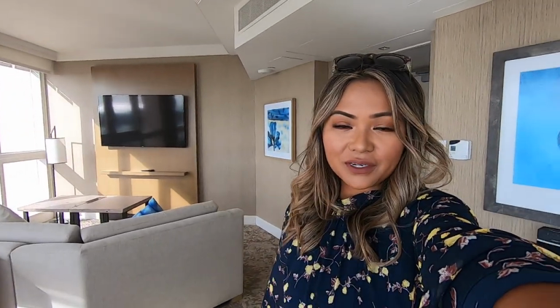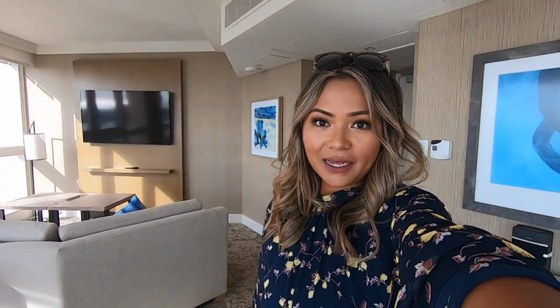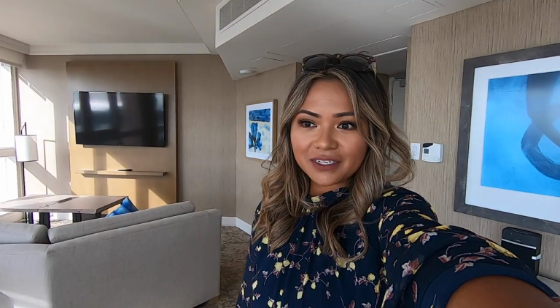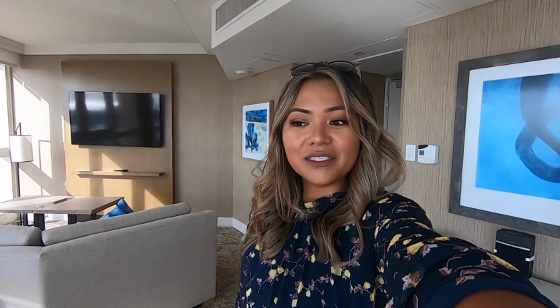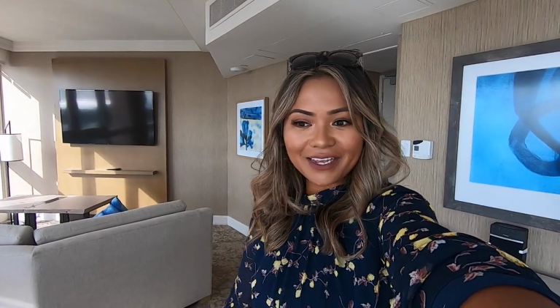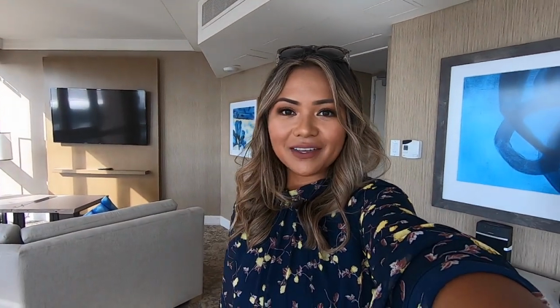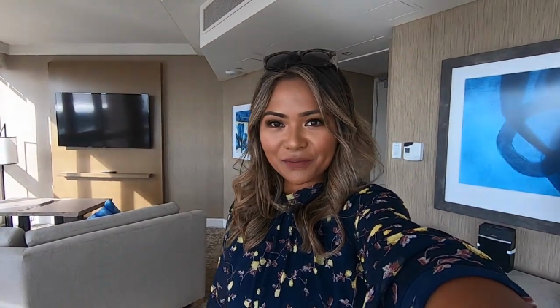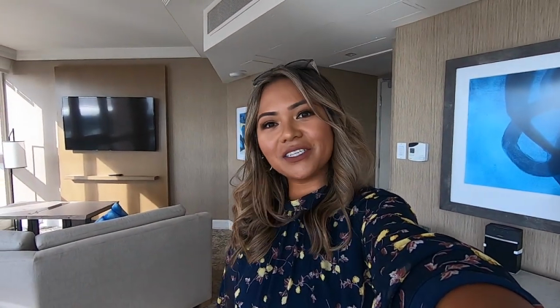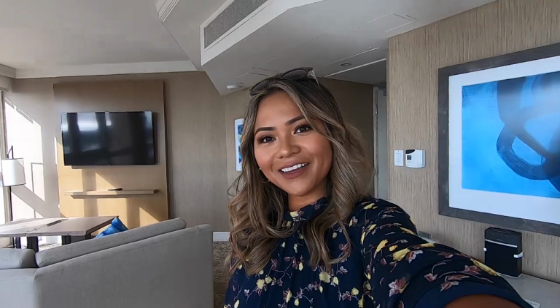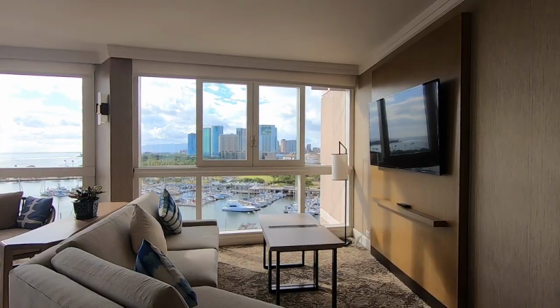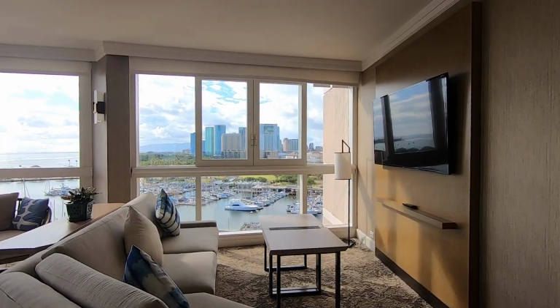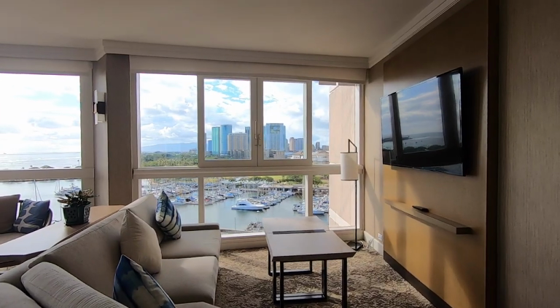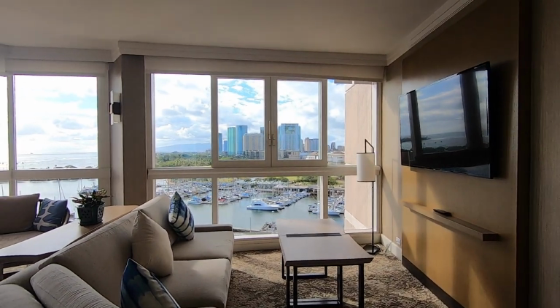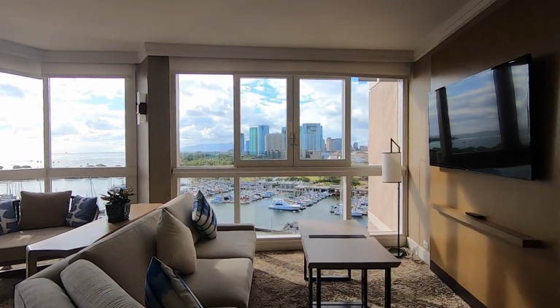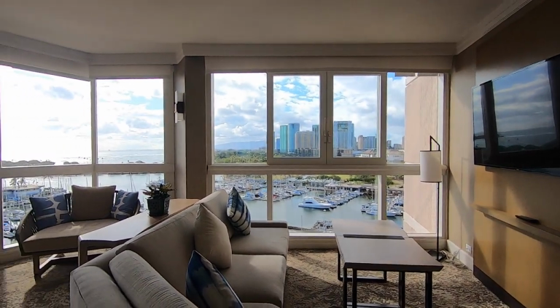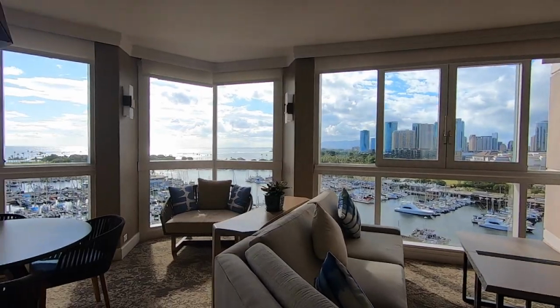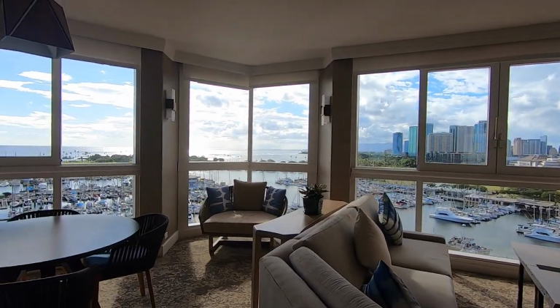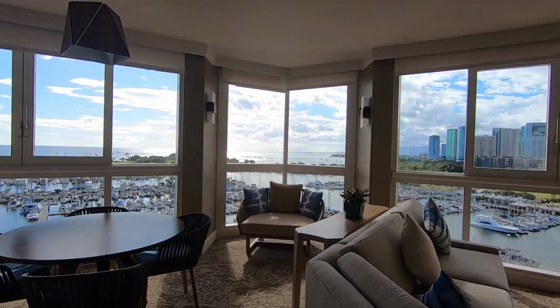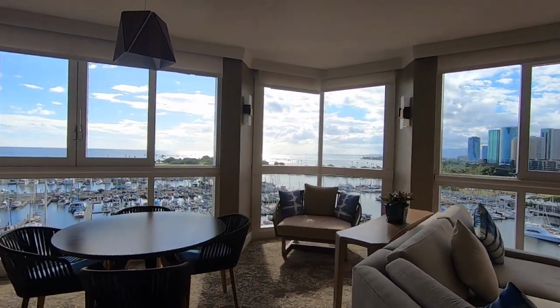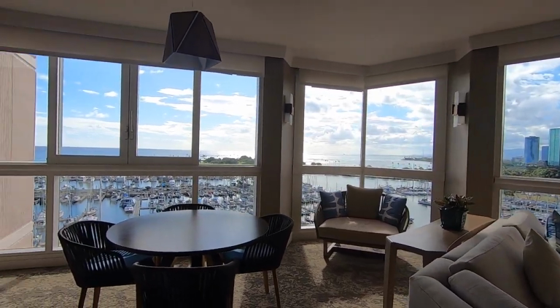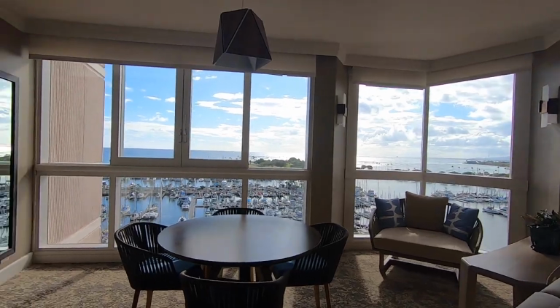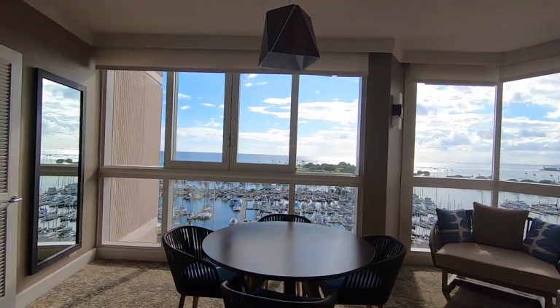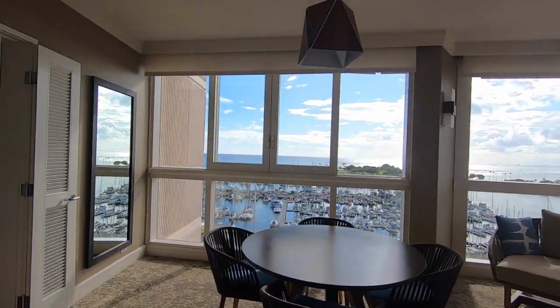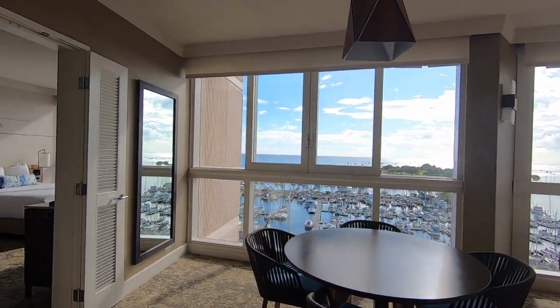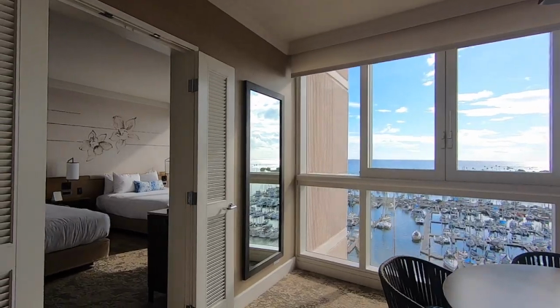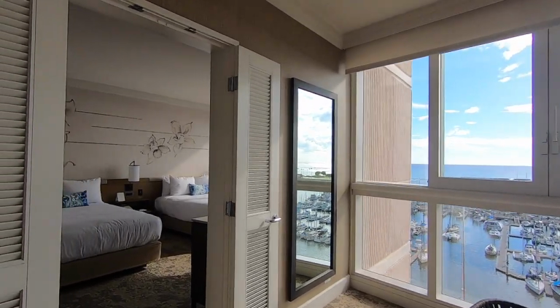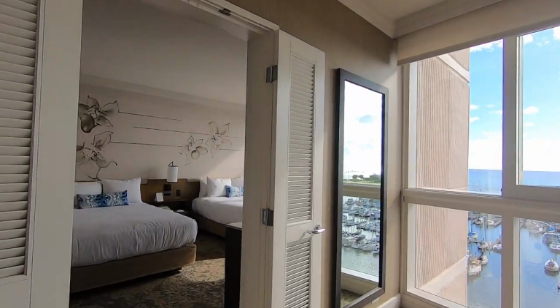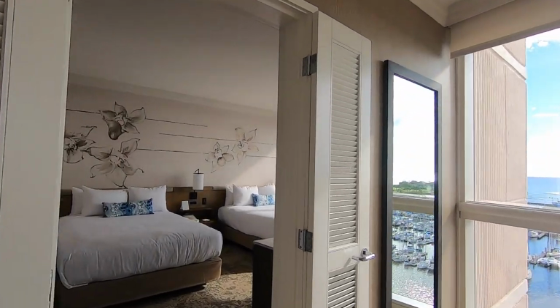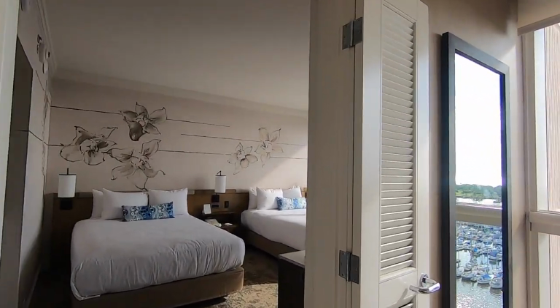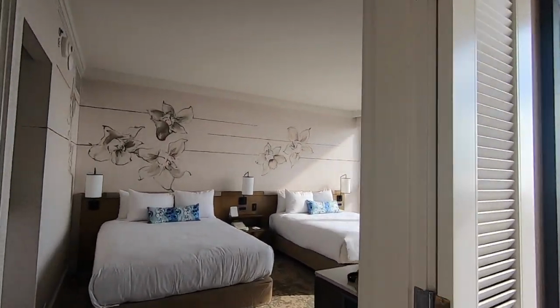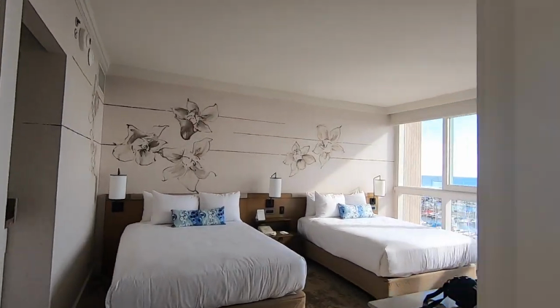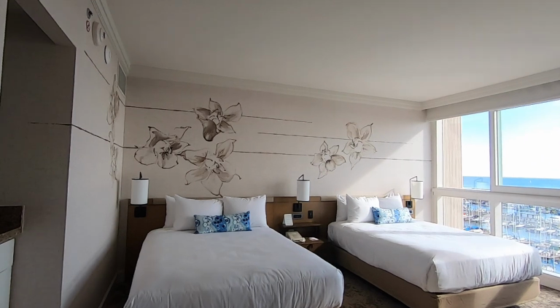If you want to check out our staycation, keep on watching. If you book a room at Prince Waikiki, you'll get a one-time special in-room breakfast service for two and also a cabana cocktail for two.